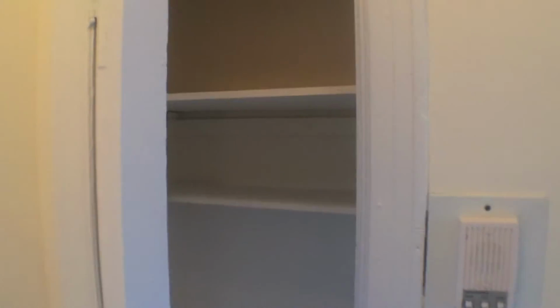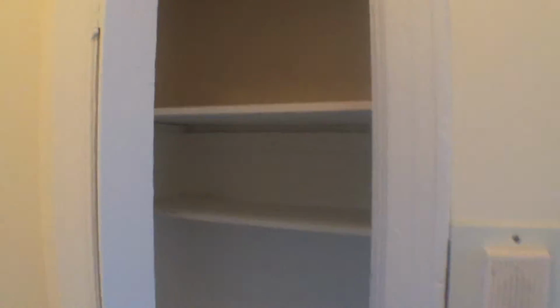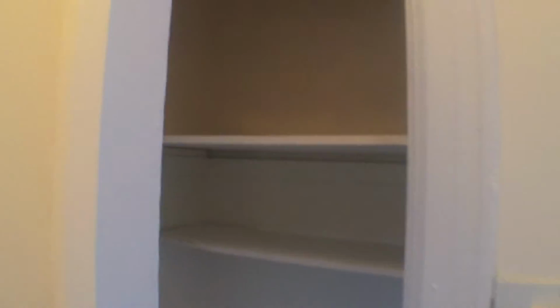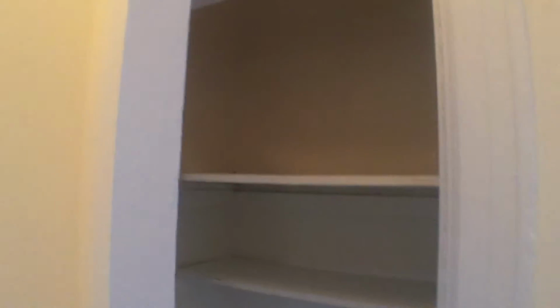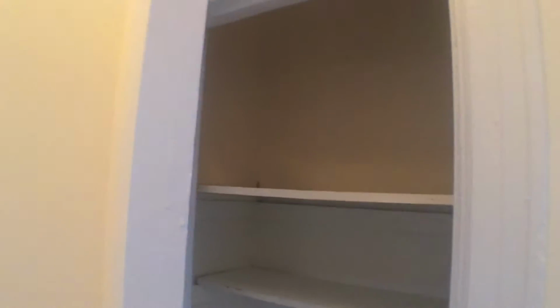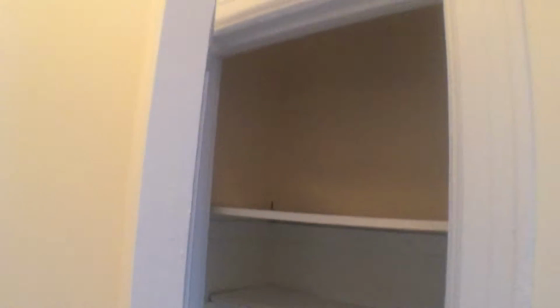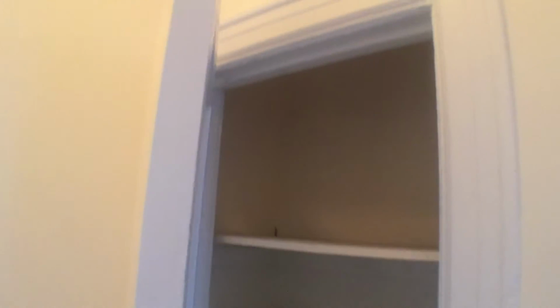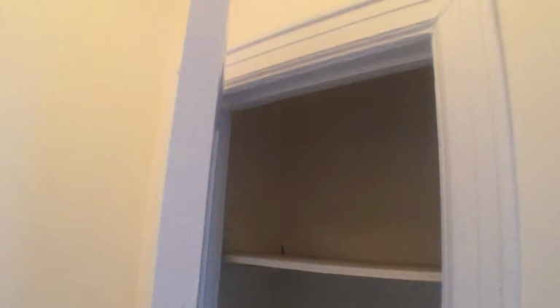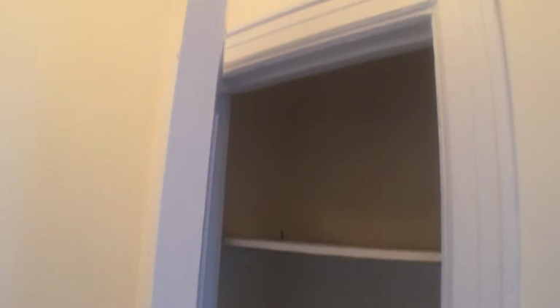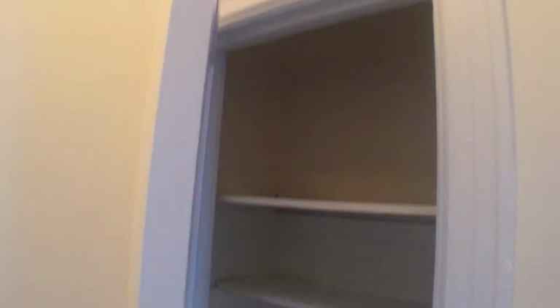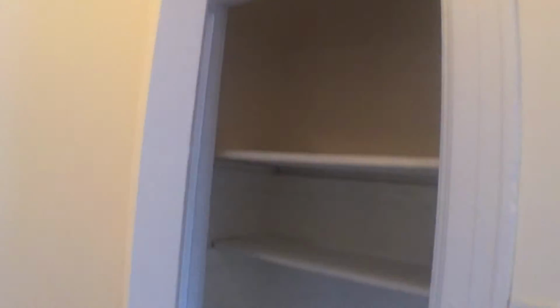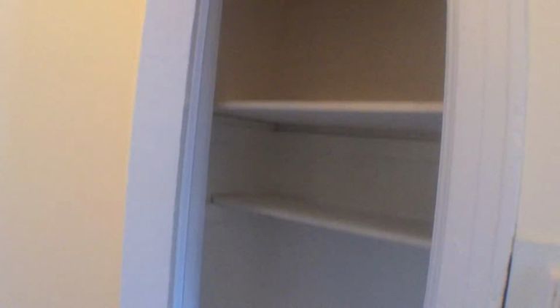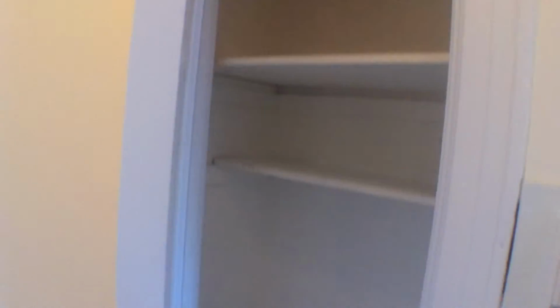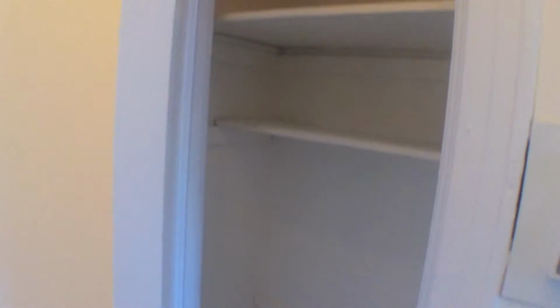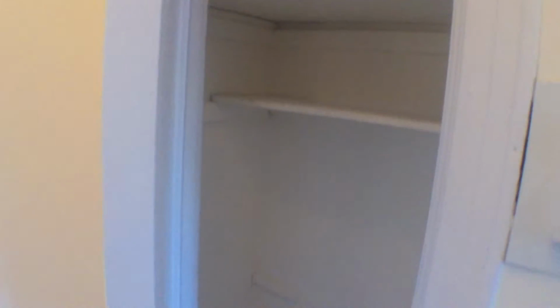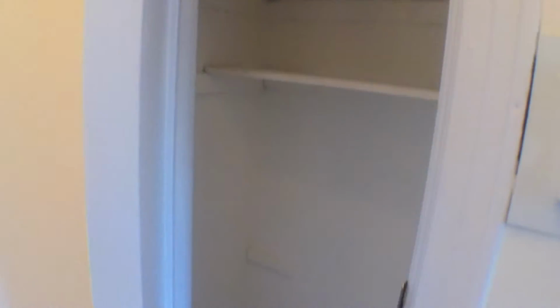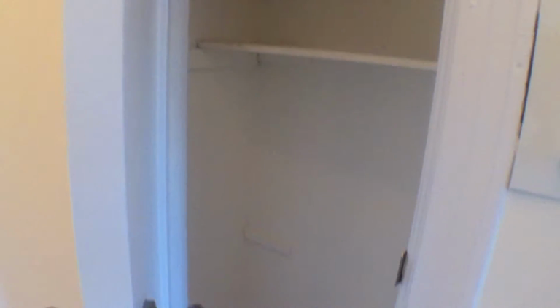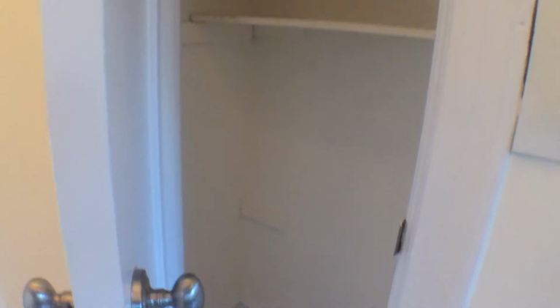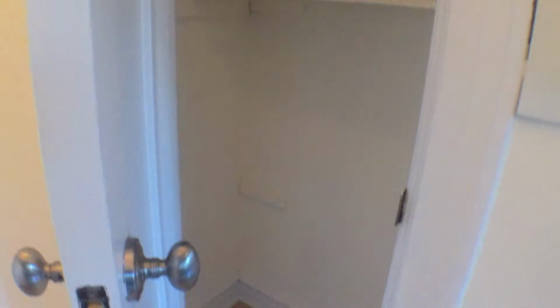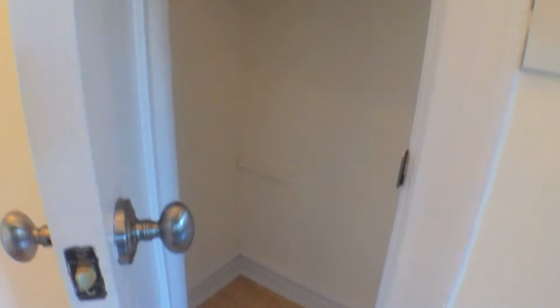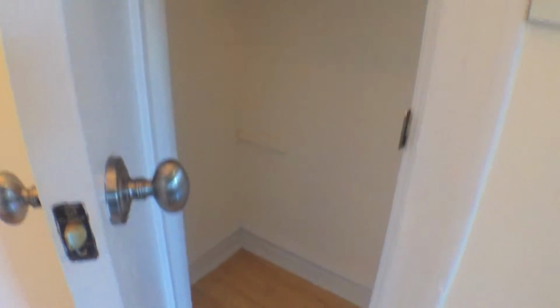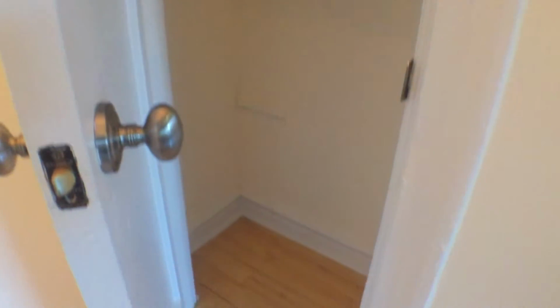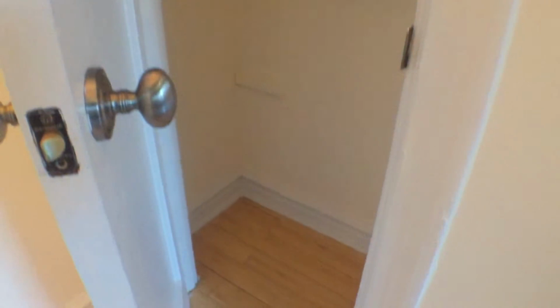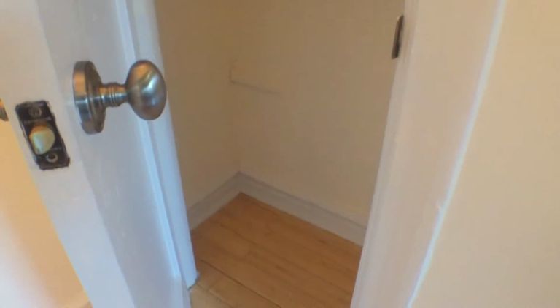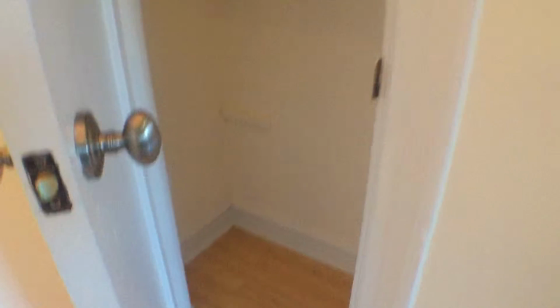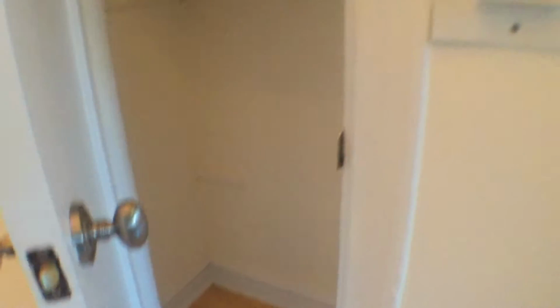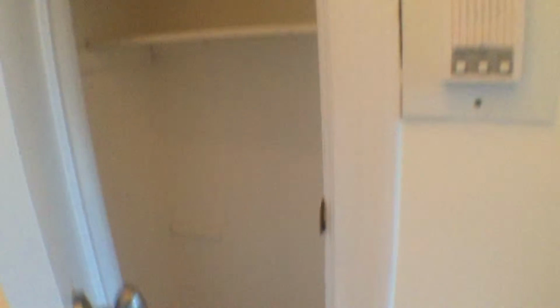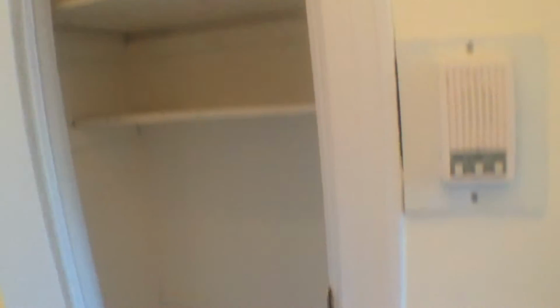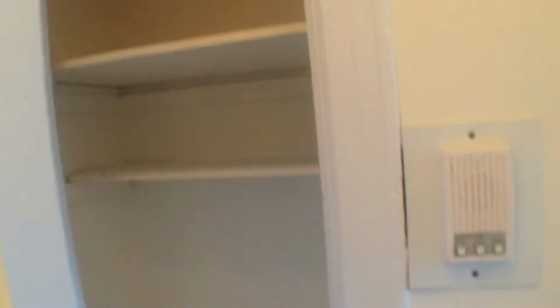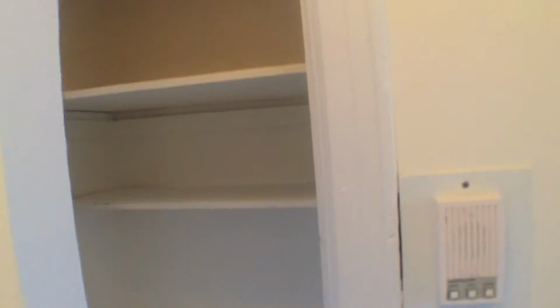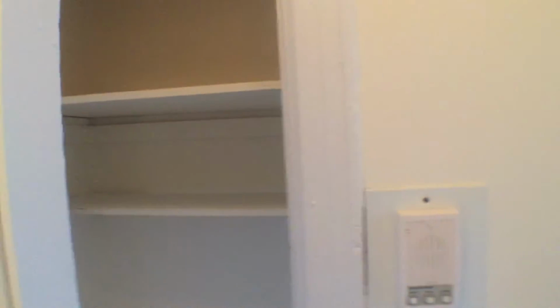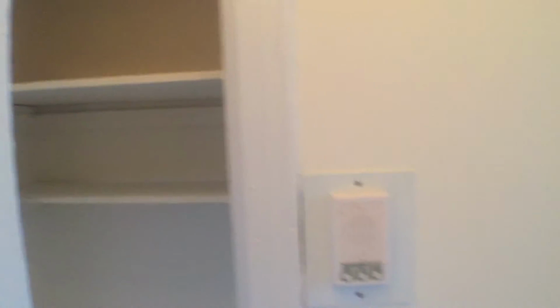As soon as you step in, you have a closet with great size shelving.